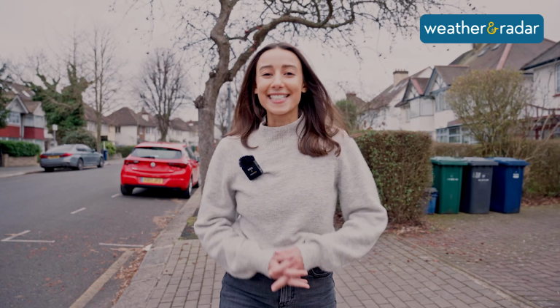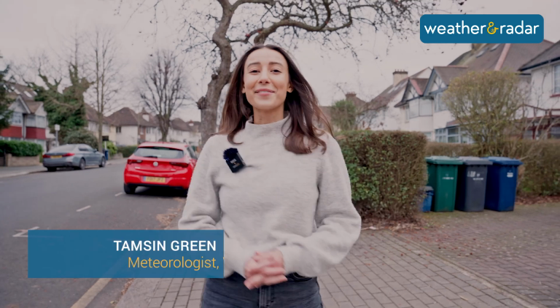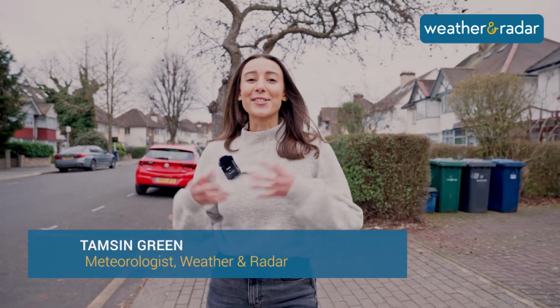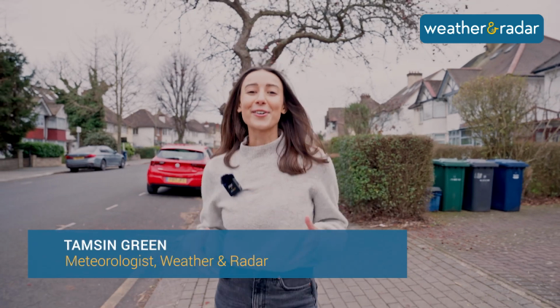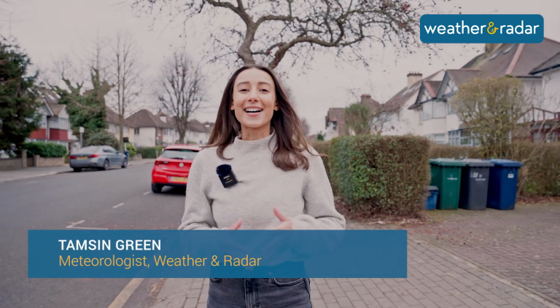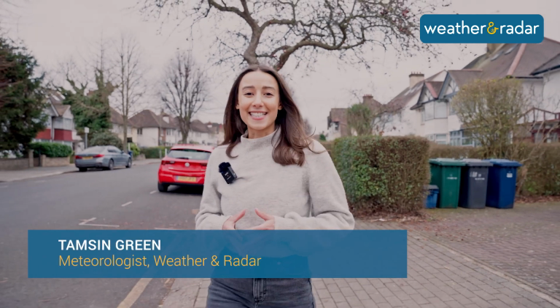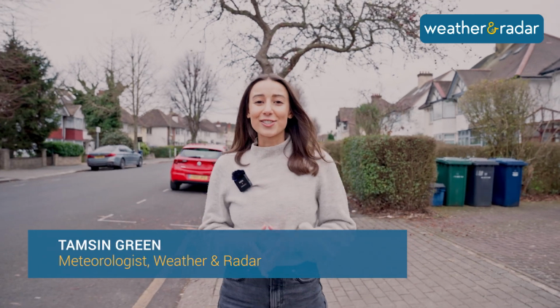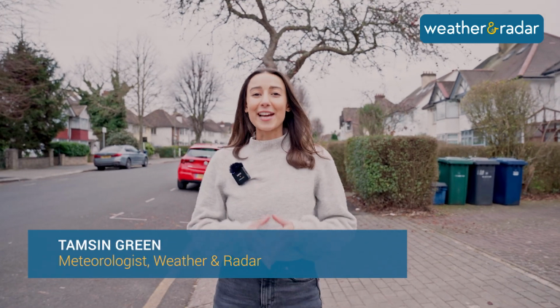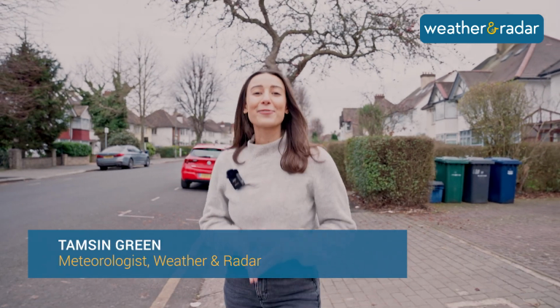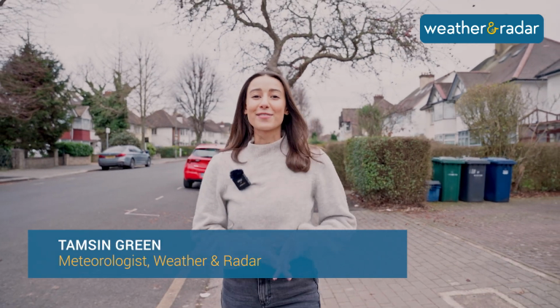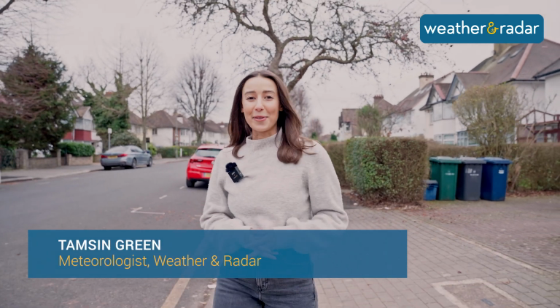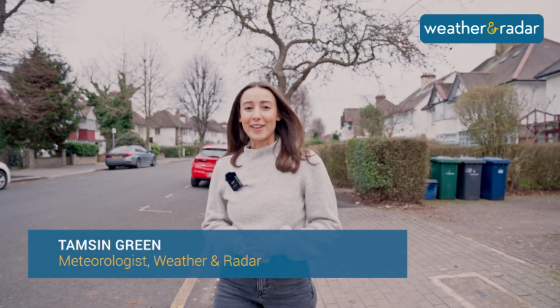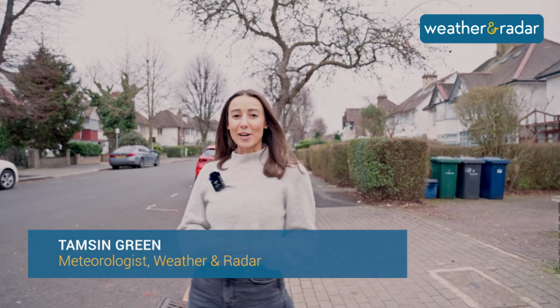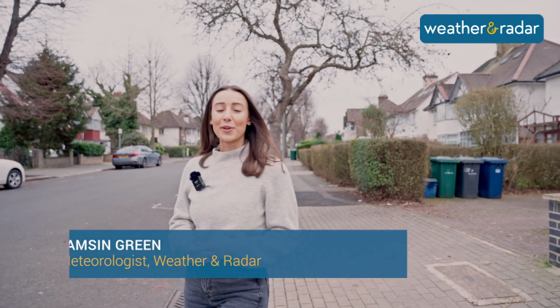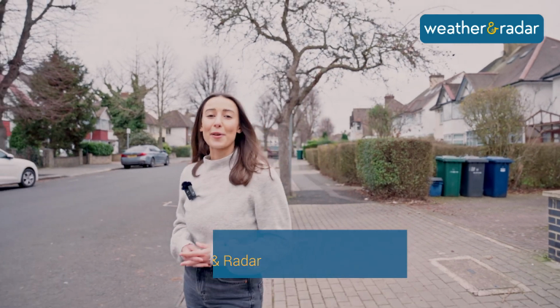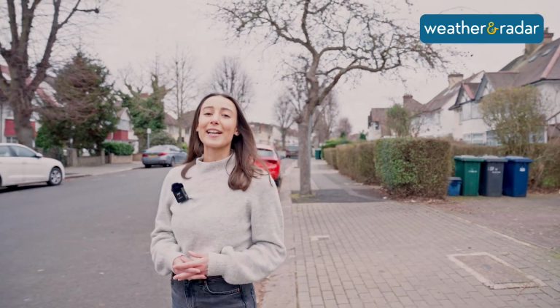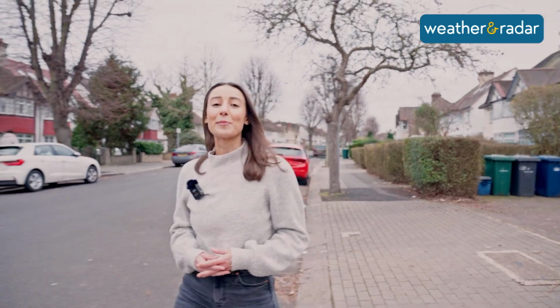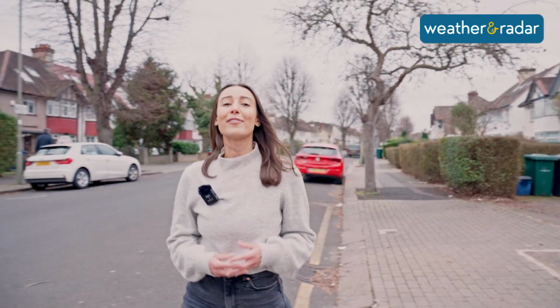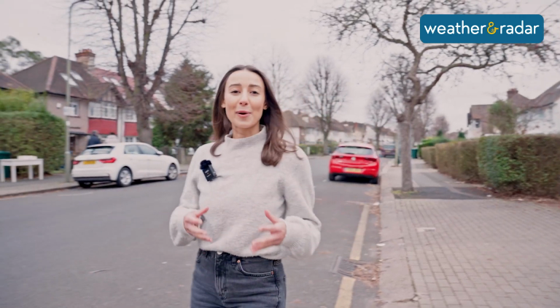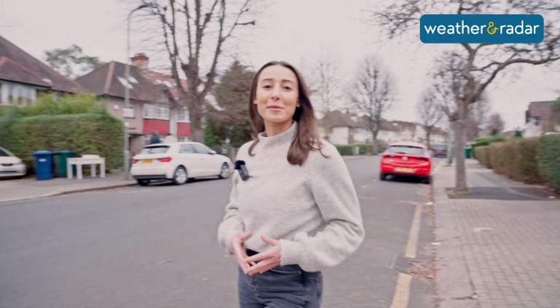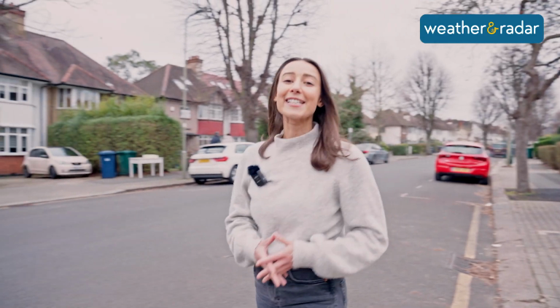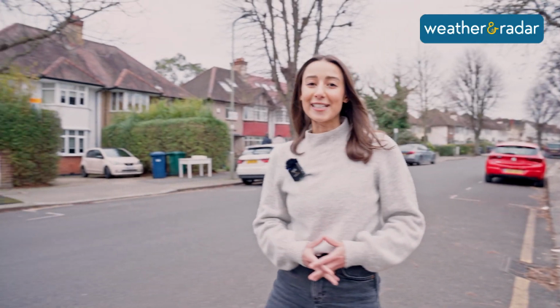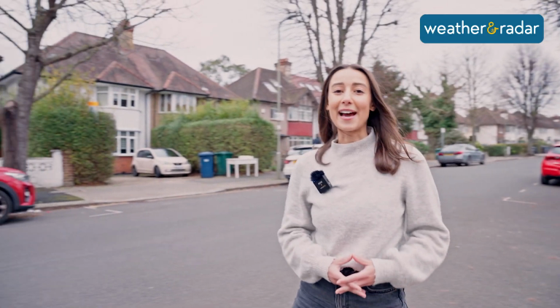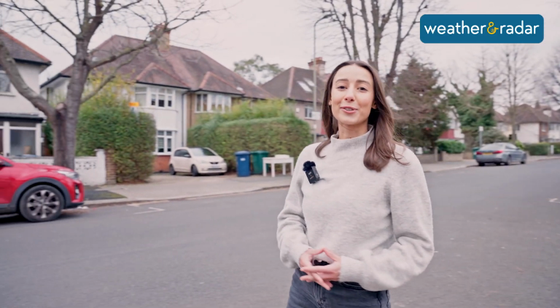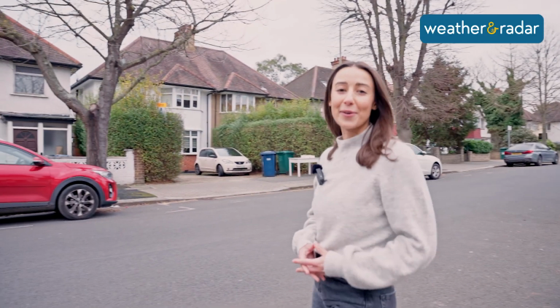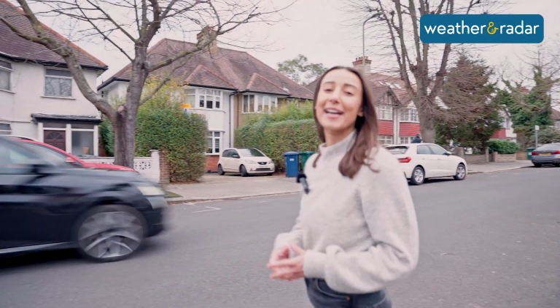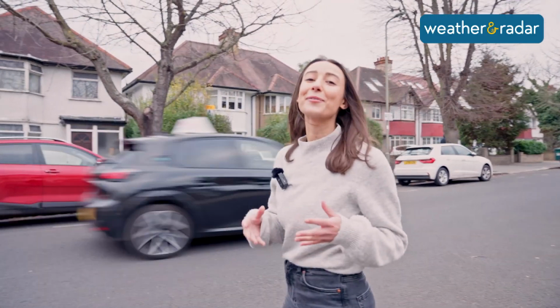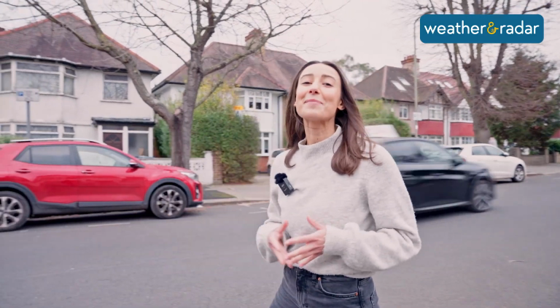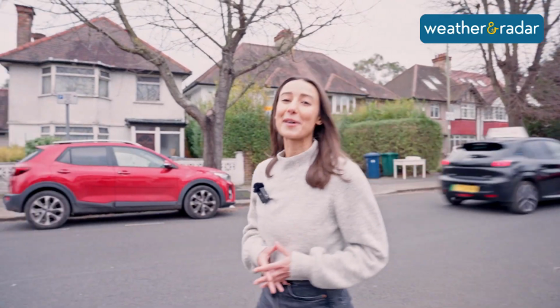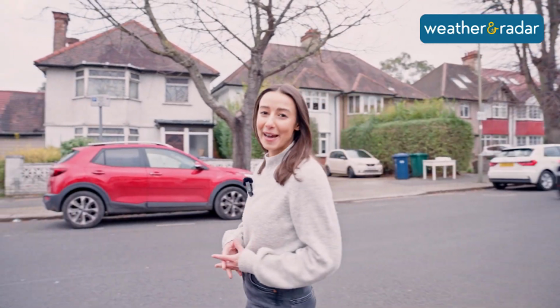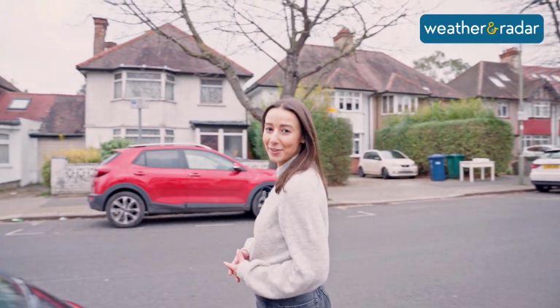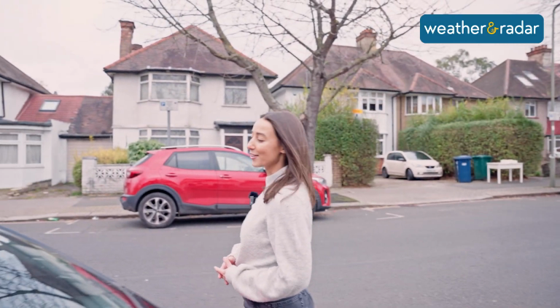Today we are so excited to introduce a world first for weather and radar. Weather and Radar will be the first weather app to be integrated with Android Auto, and we cannot wait to be your weather companion on the road.